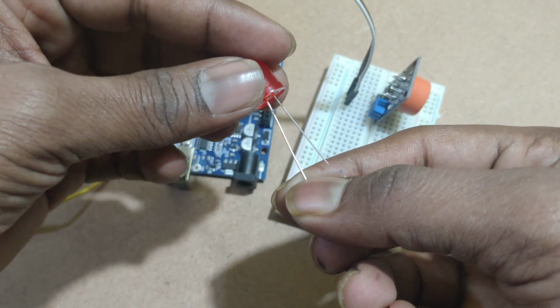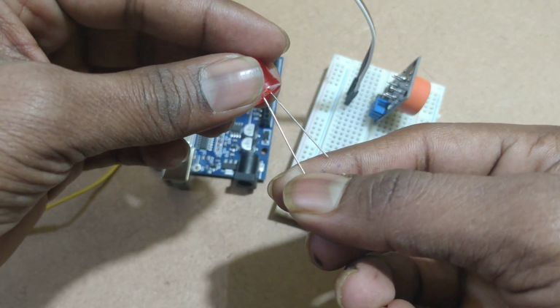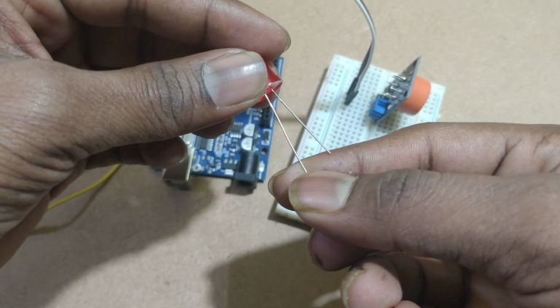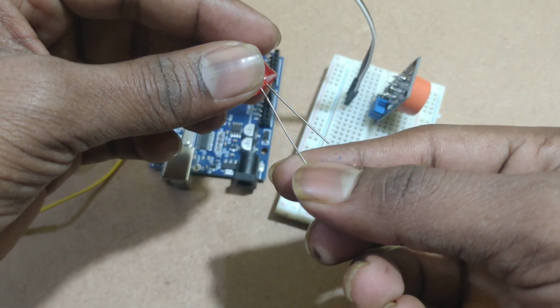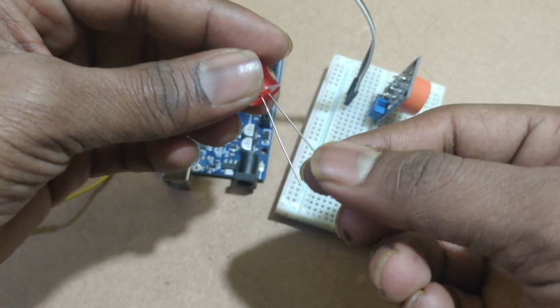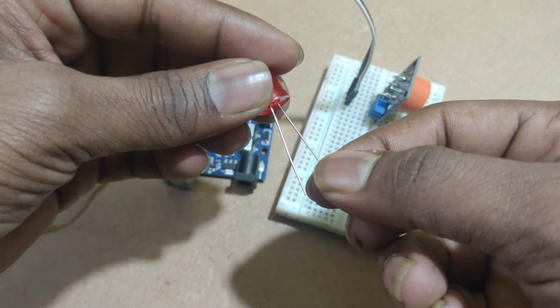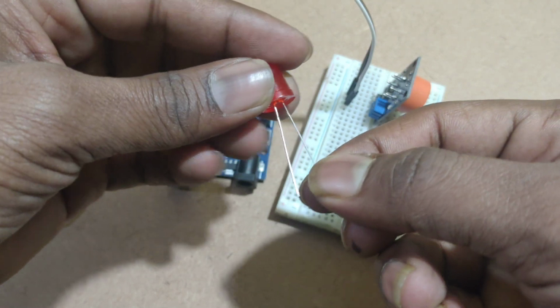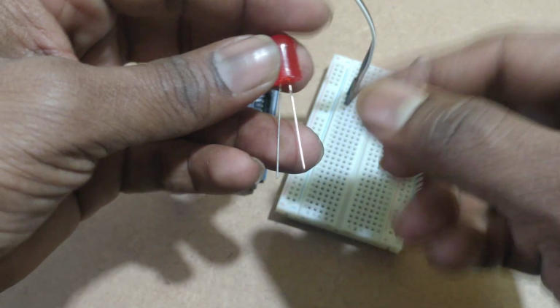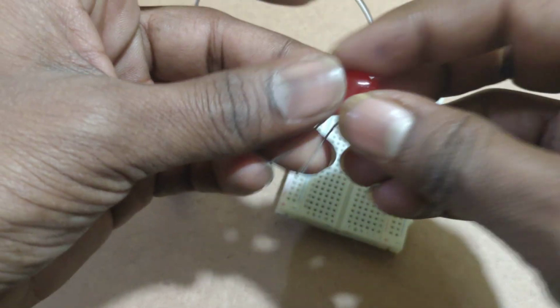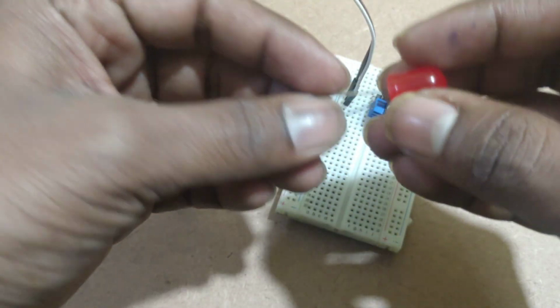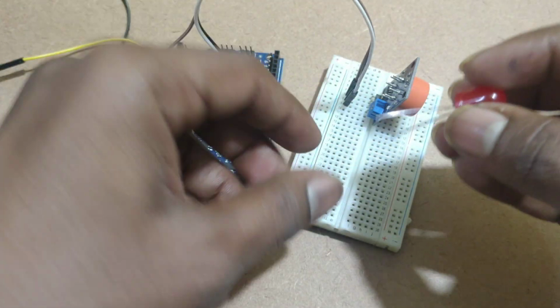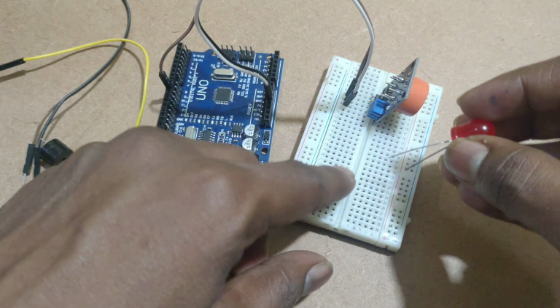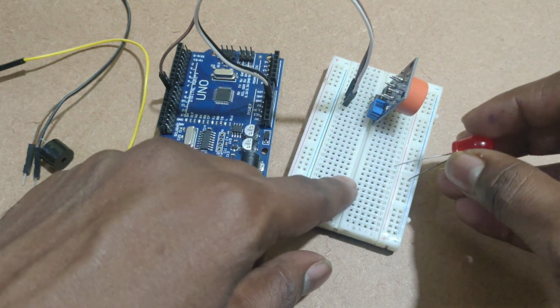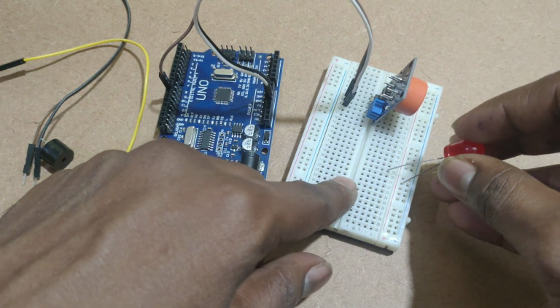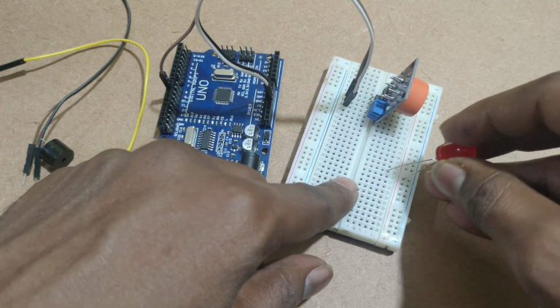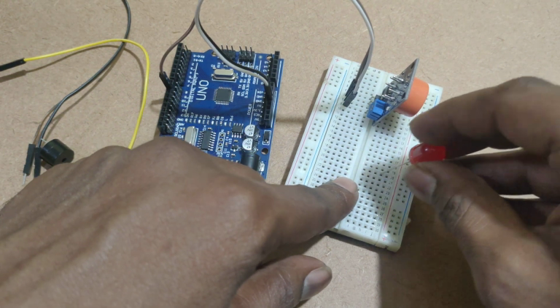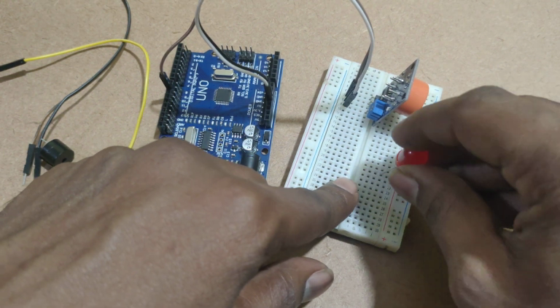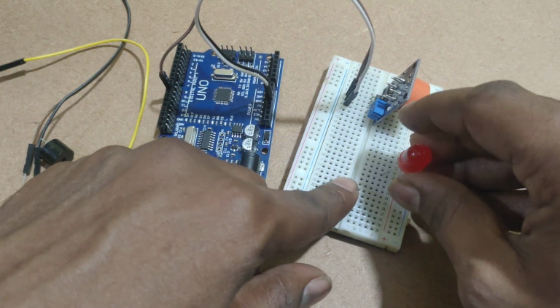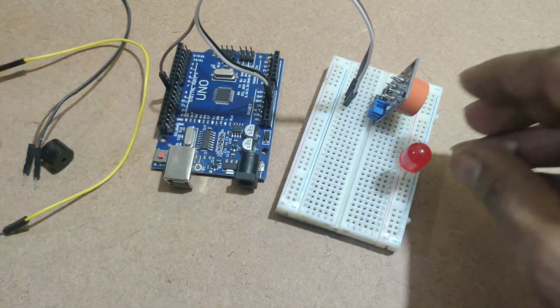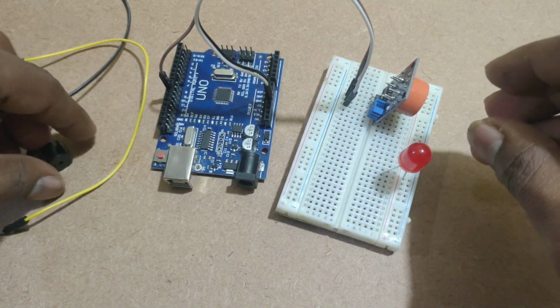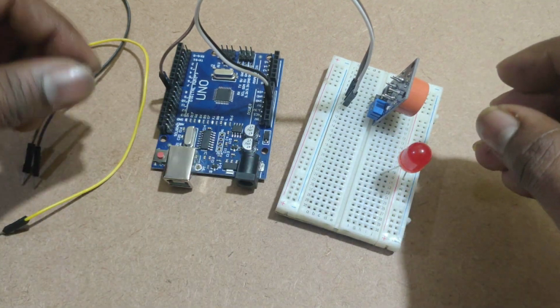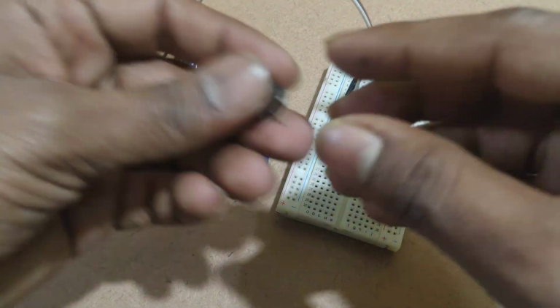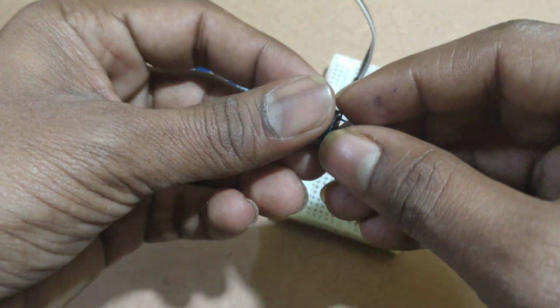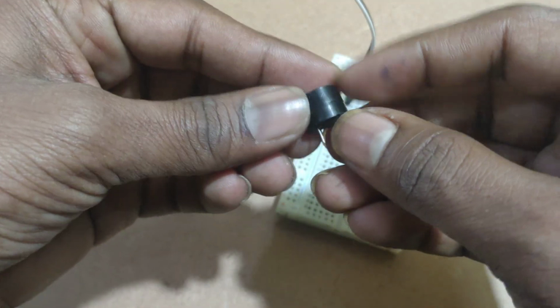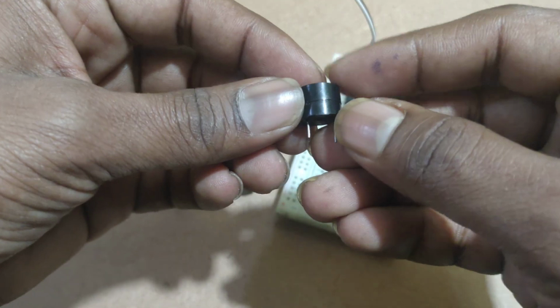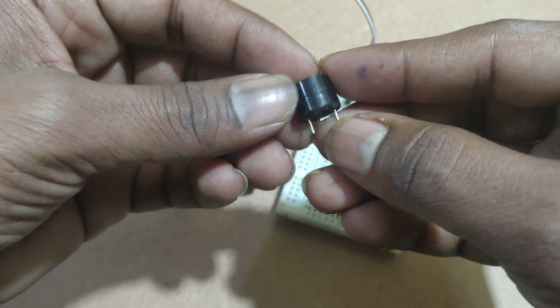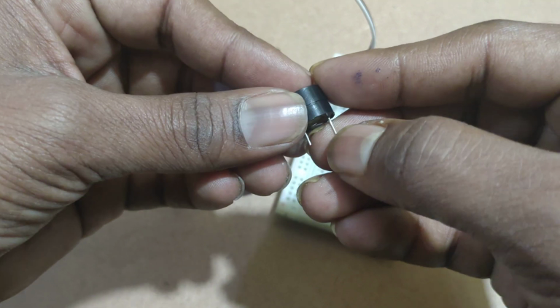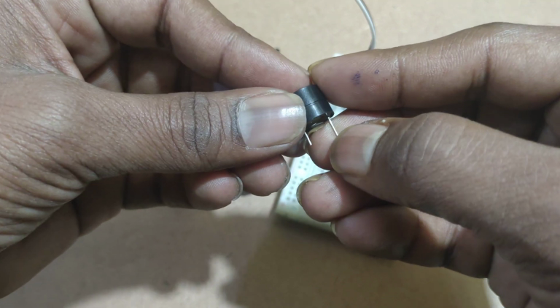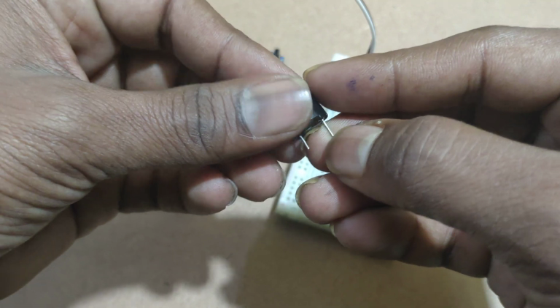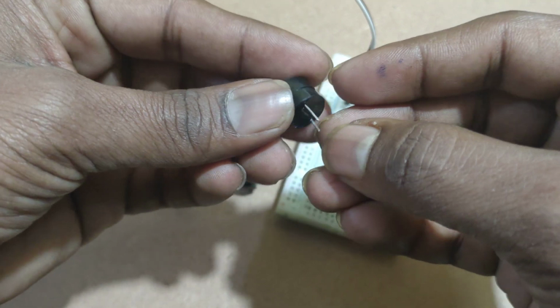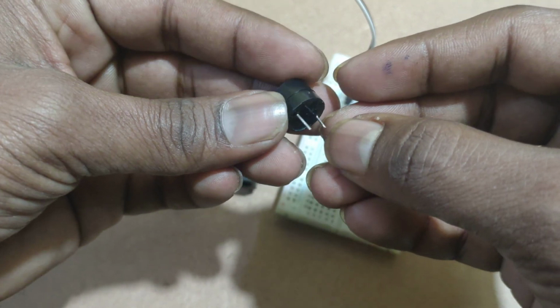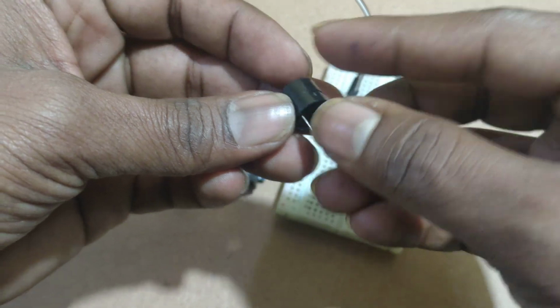For the LED, the longer pin is the anode and the shorter pin is the cathode. For the buzzer also, the longer pin is positive and the shorter pin is negative.